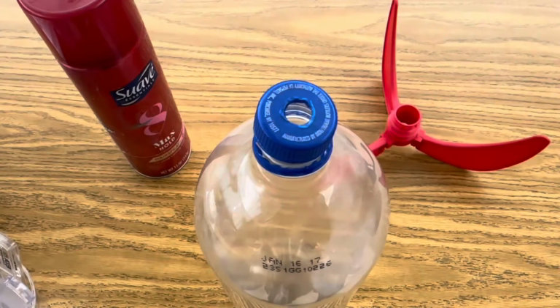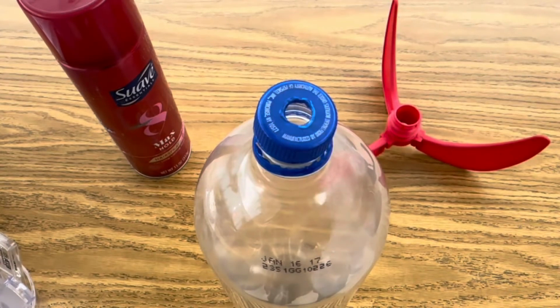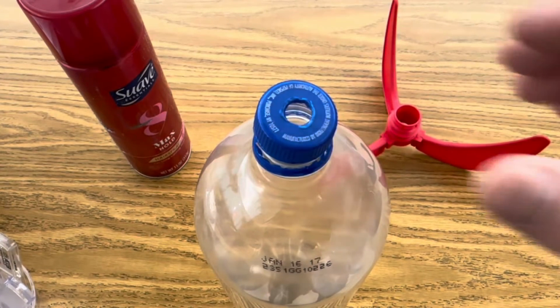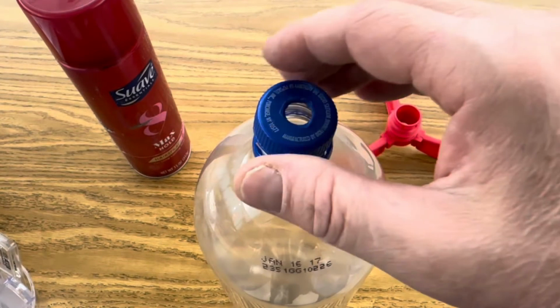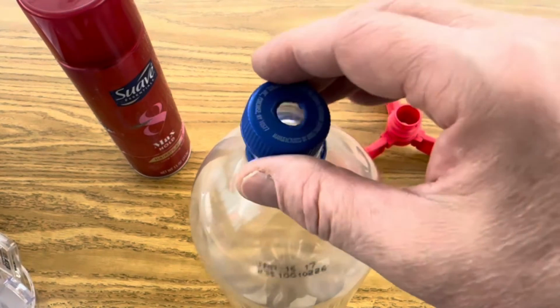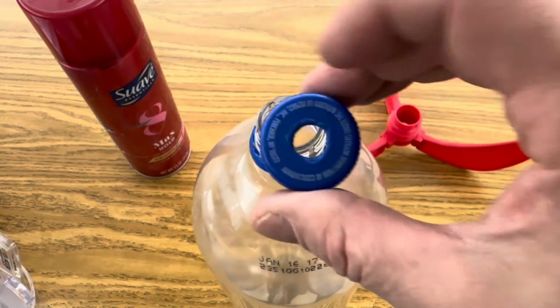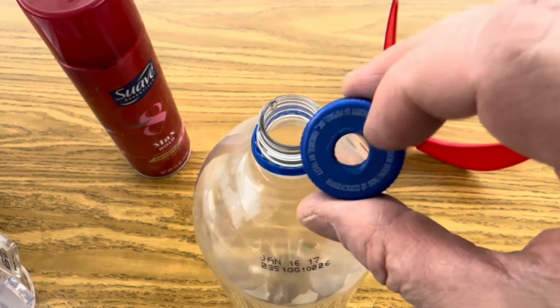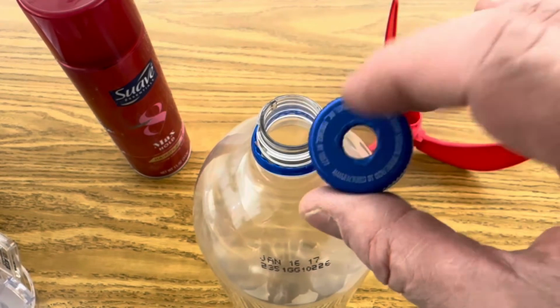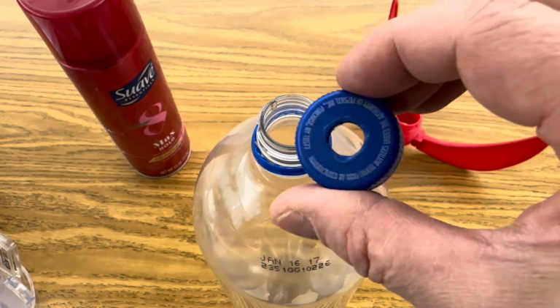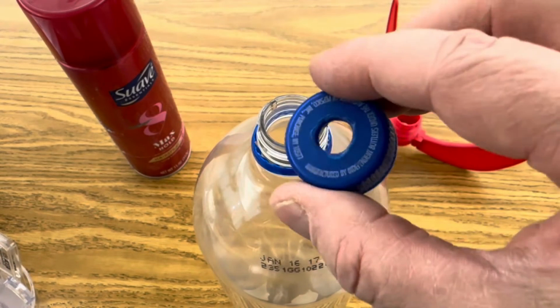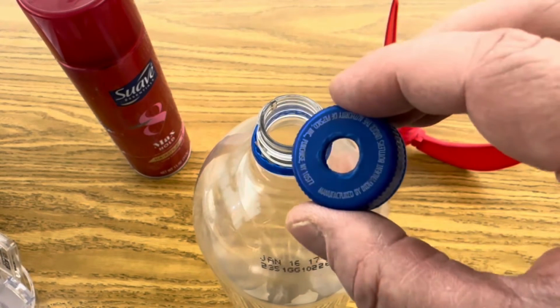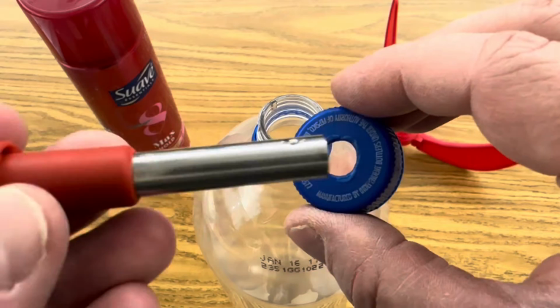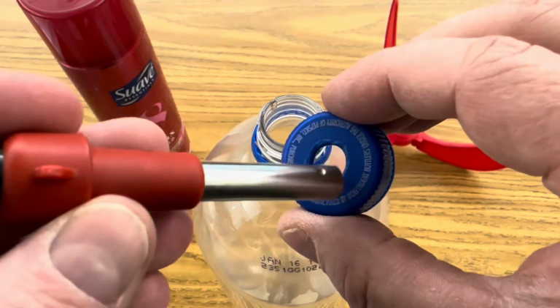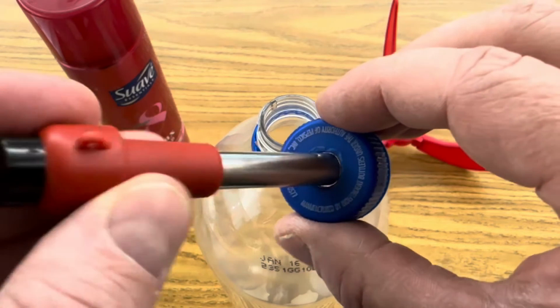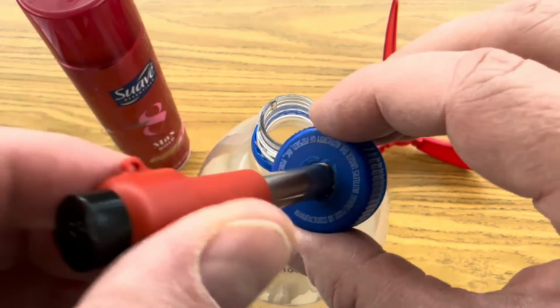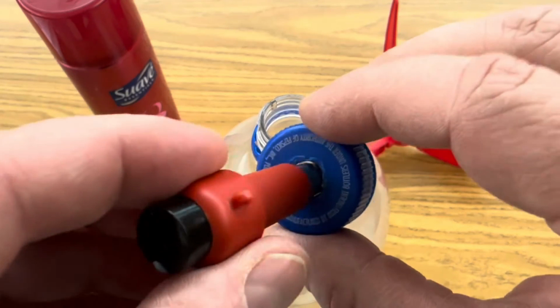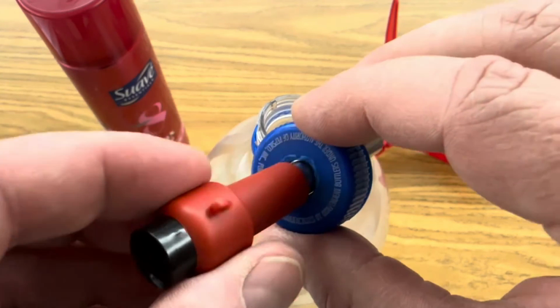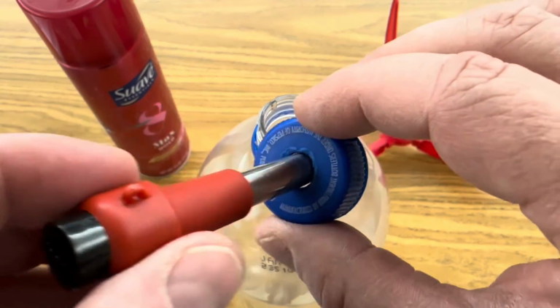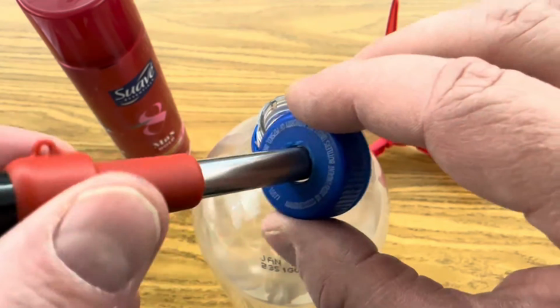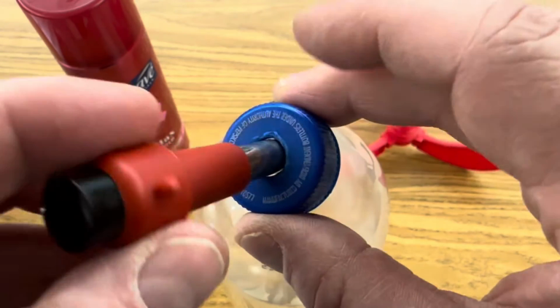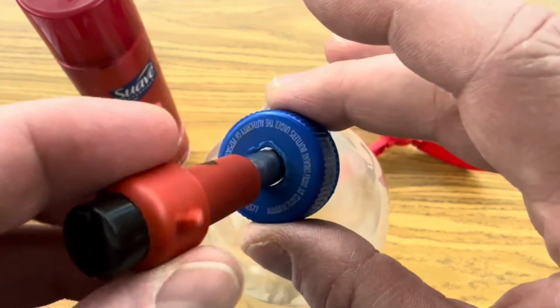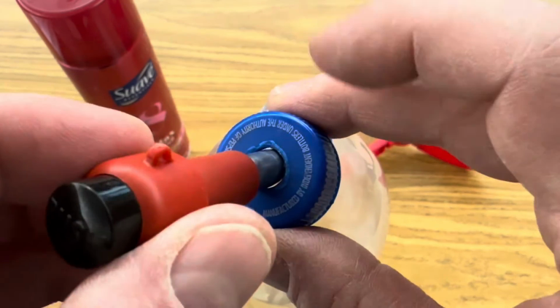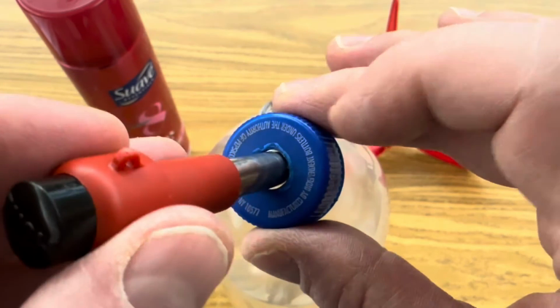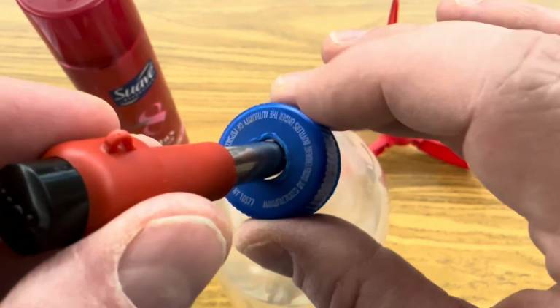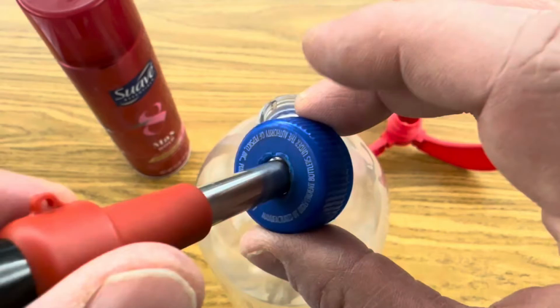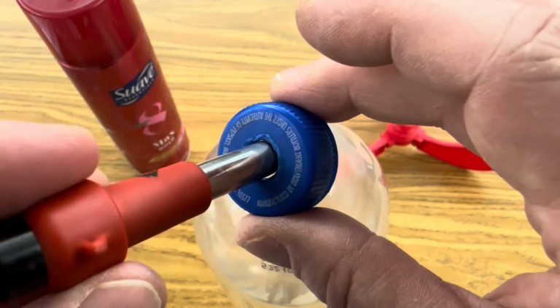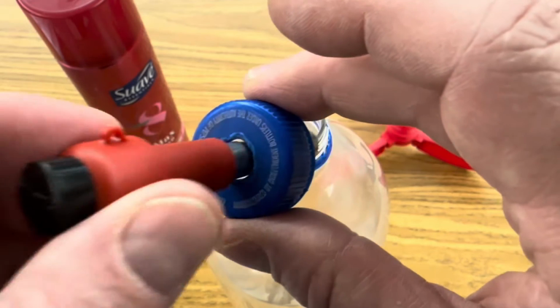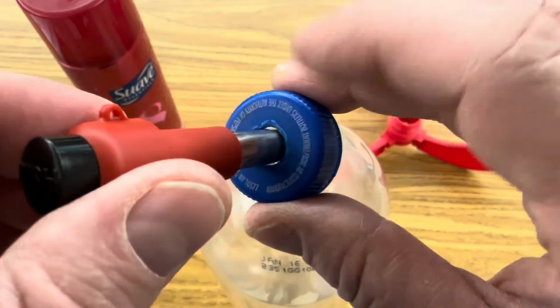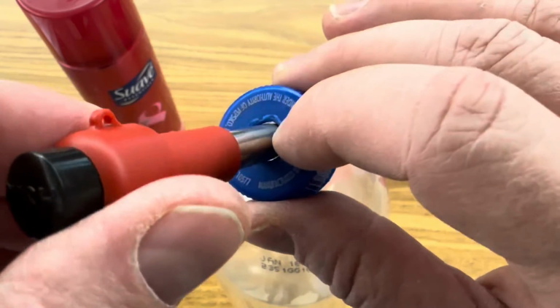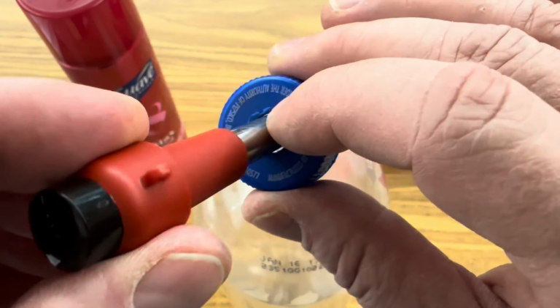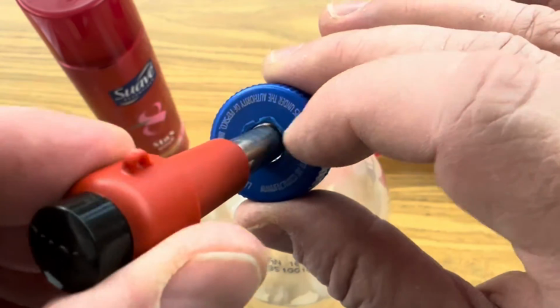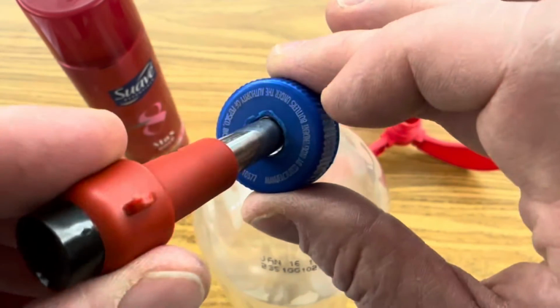The first step is to remove the lid and to drill a small hole that will fit the Paizo igniter loosely, so it doesn't build up too much pressure and crack the lid. It should have a little bit of space around the edges.